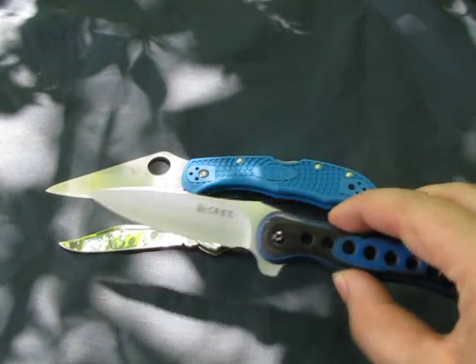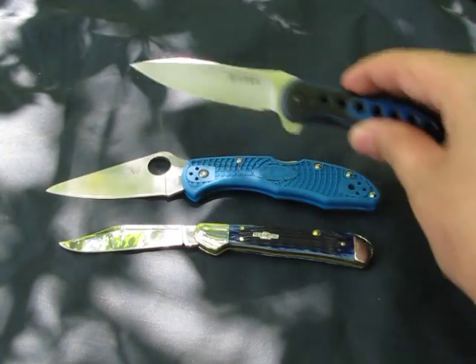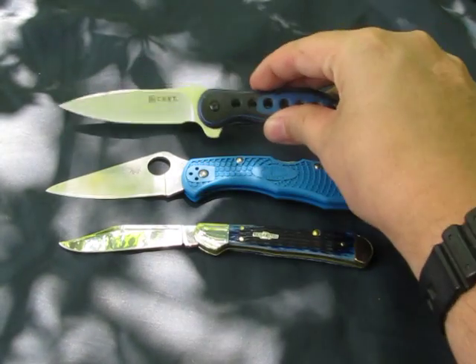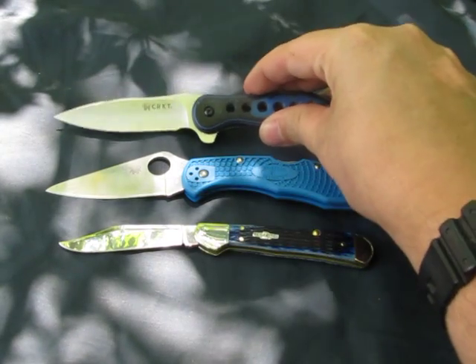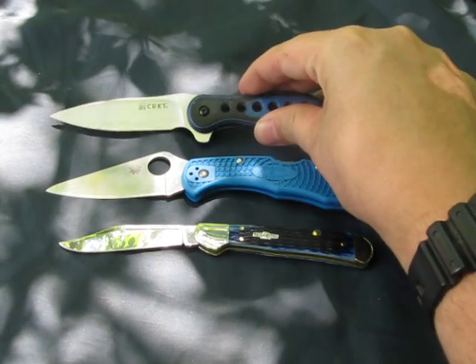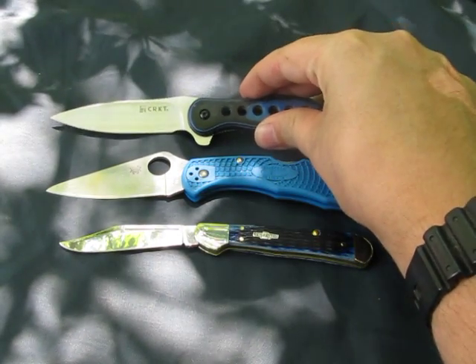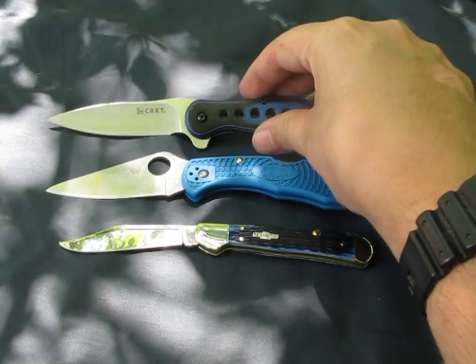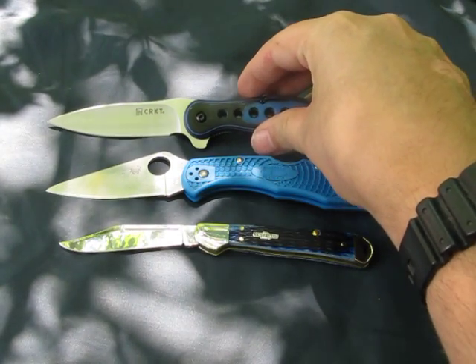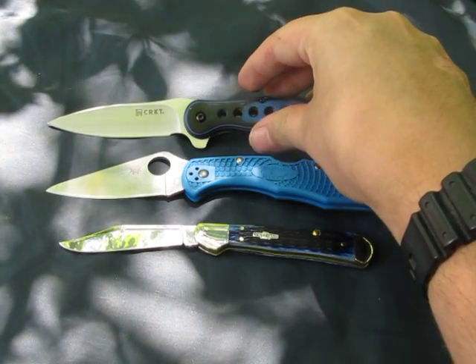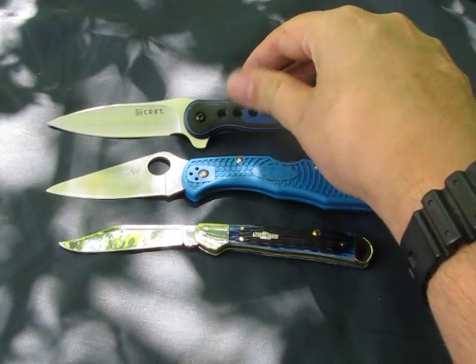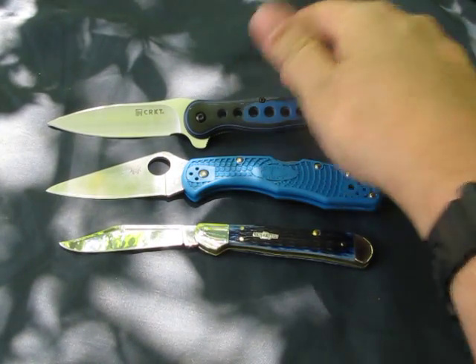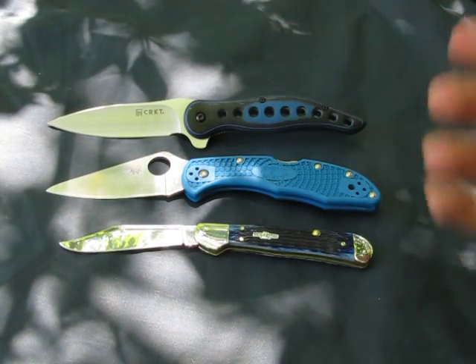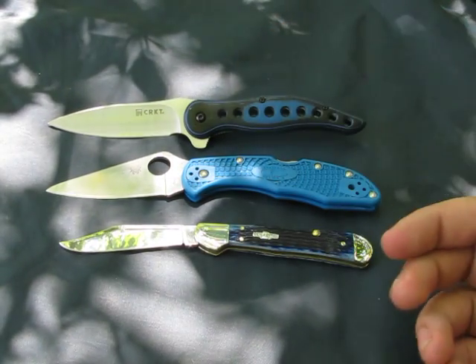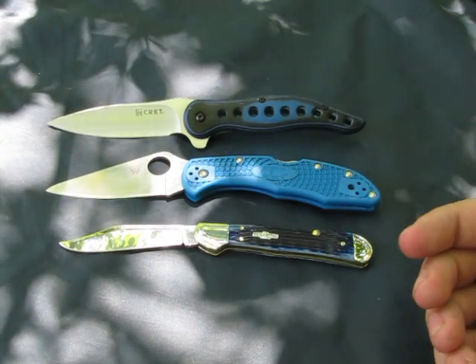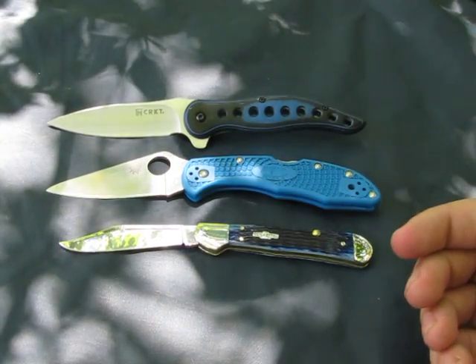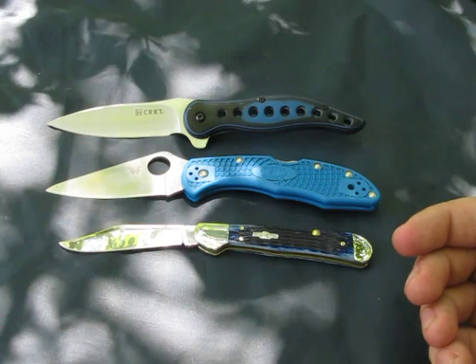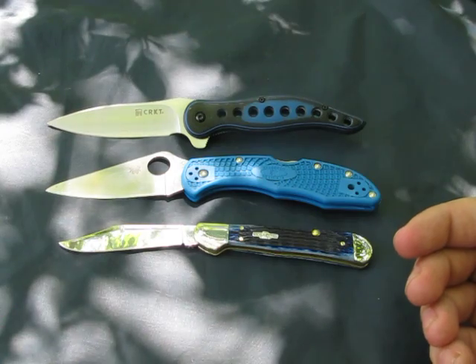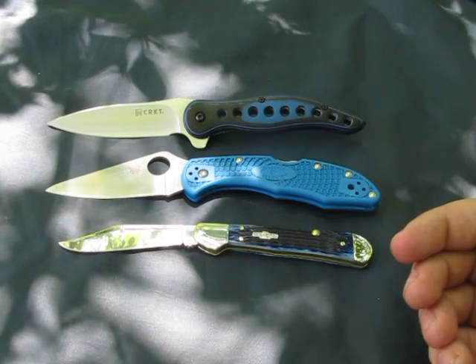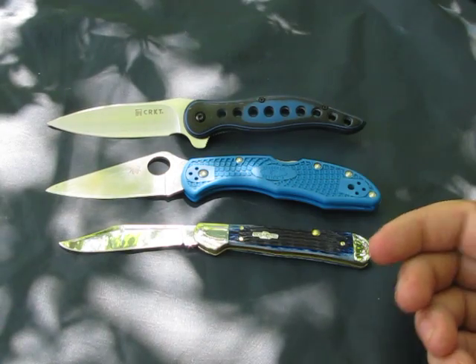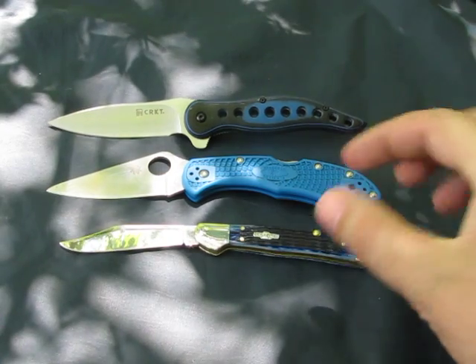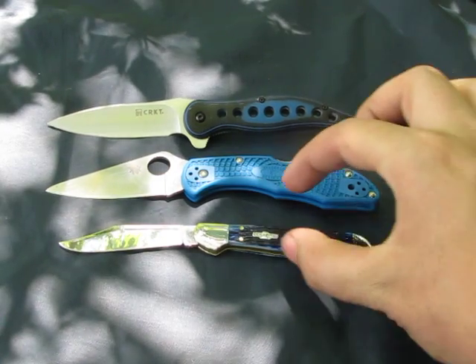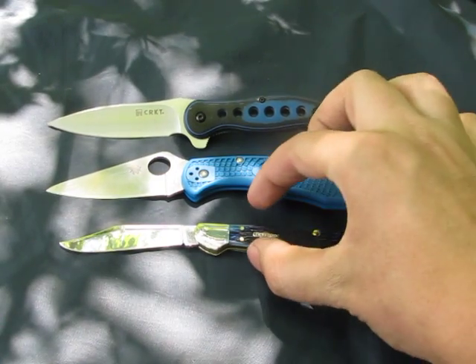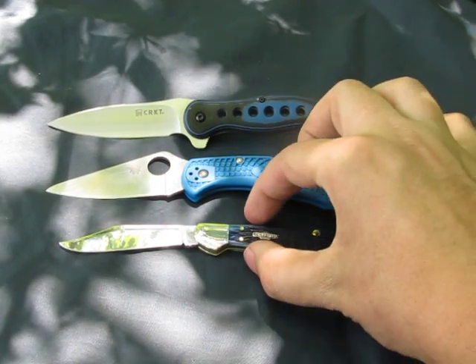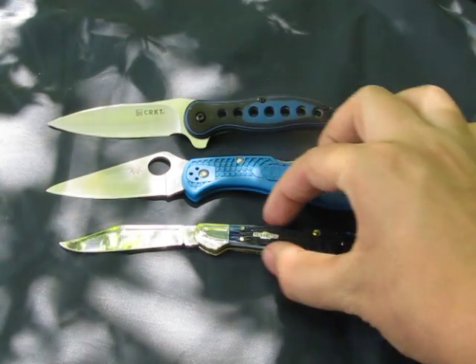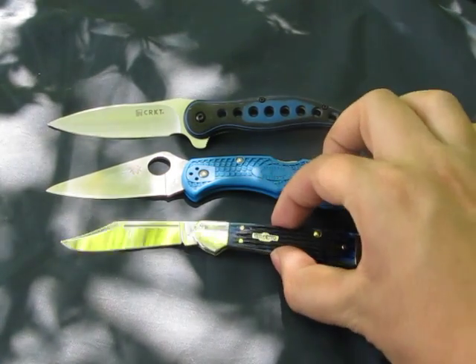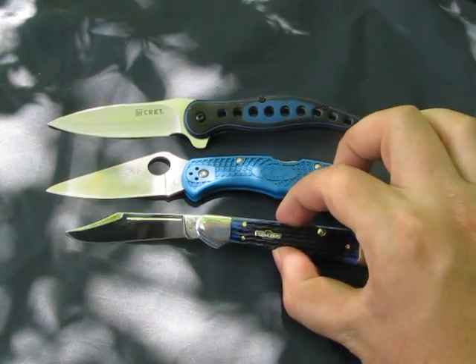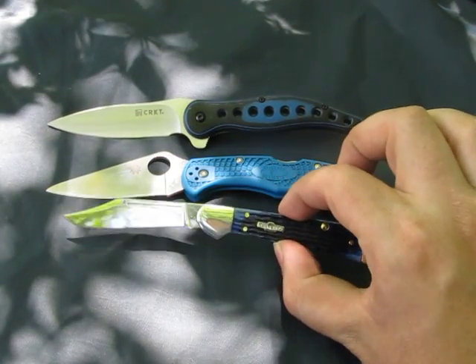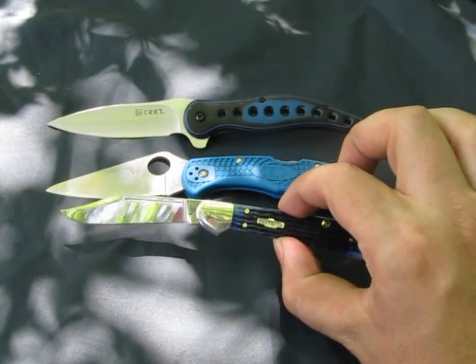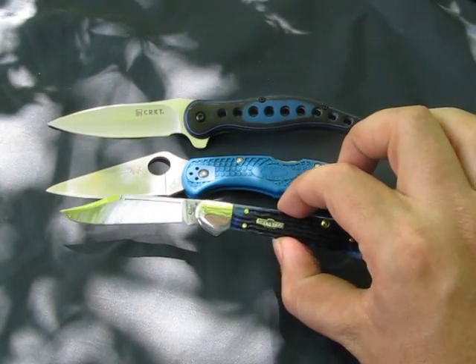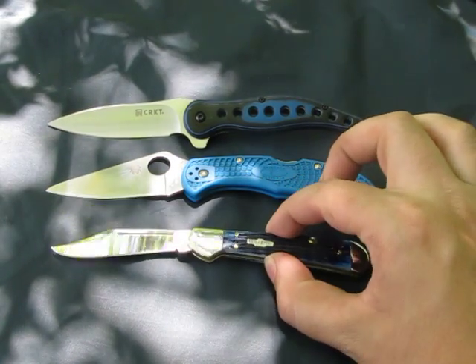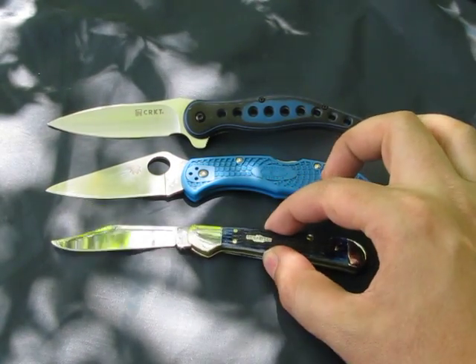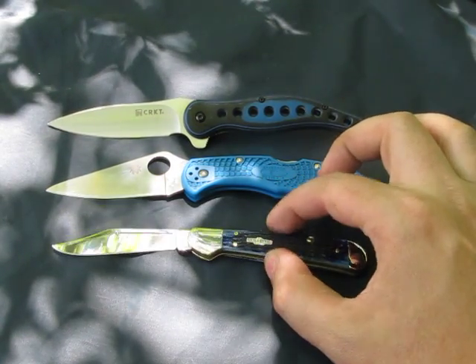Well, that was just a brief comparison. Let me know what you guys think. Alright, bye.